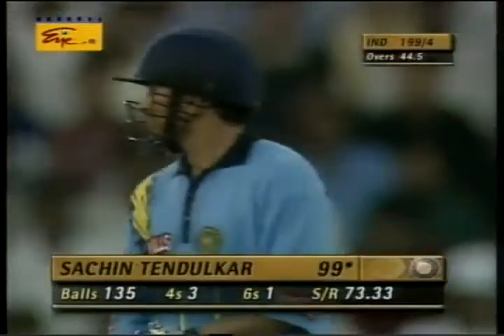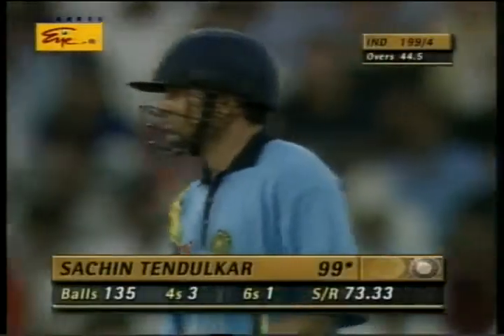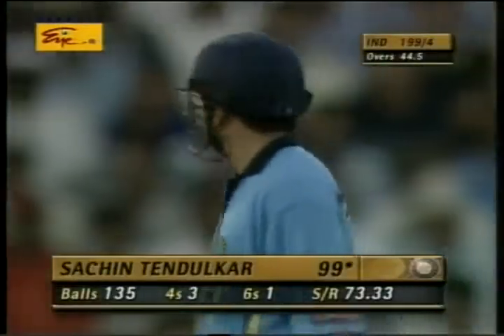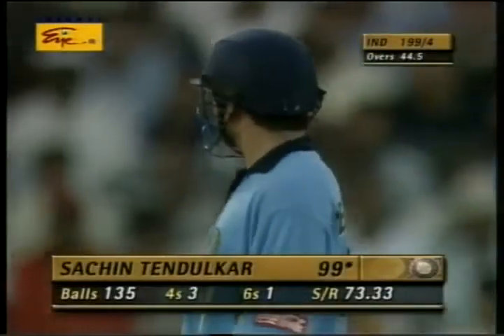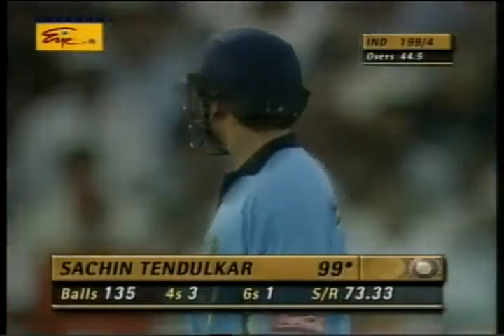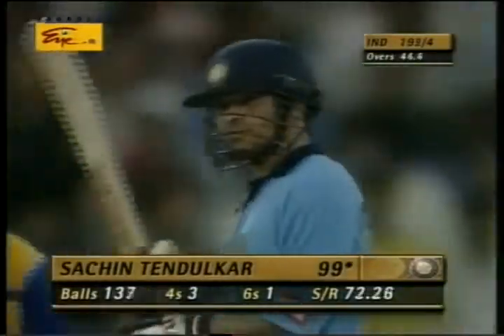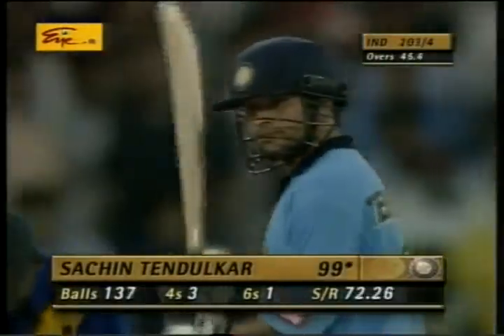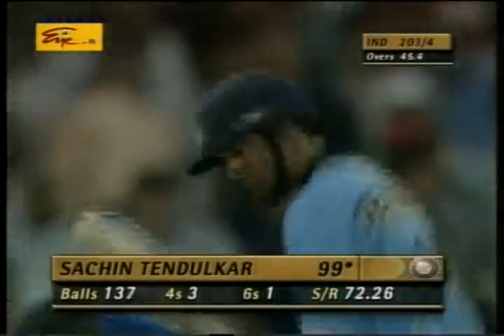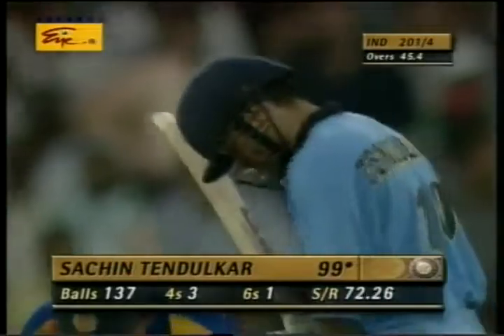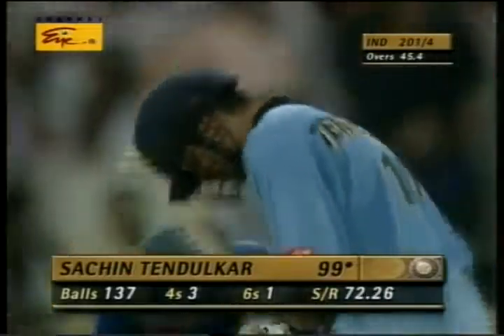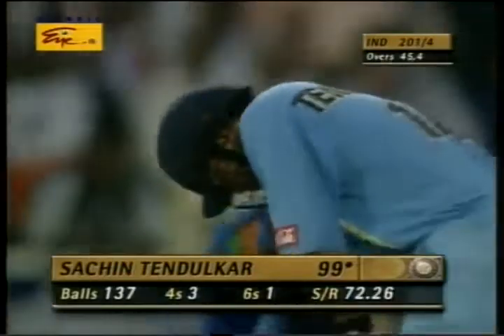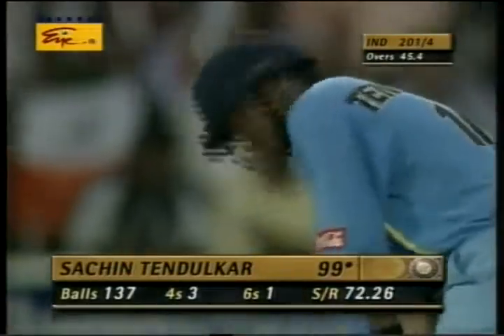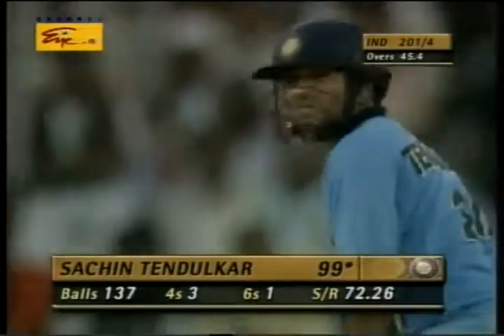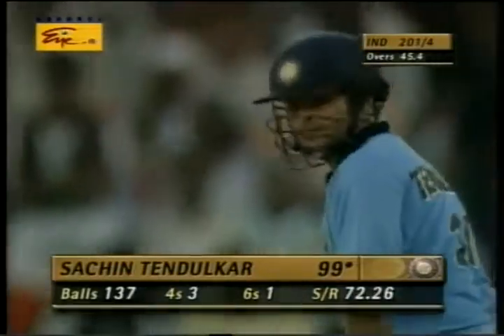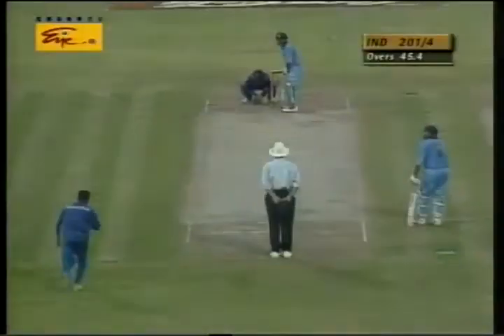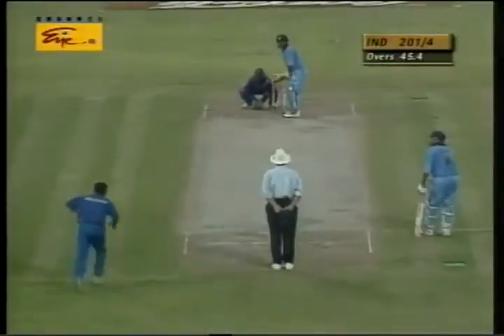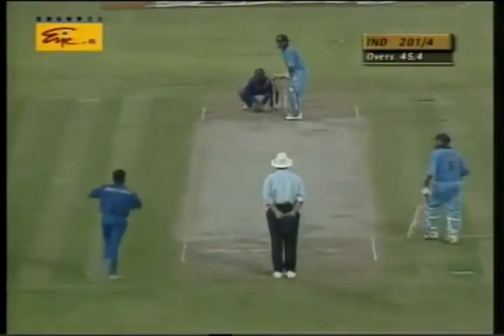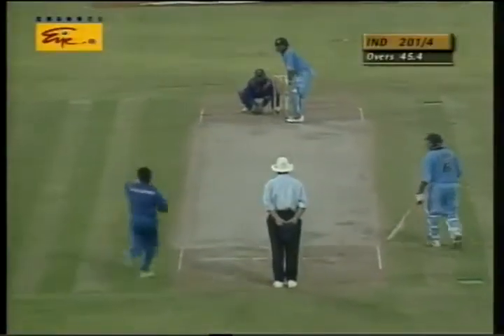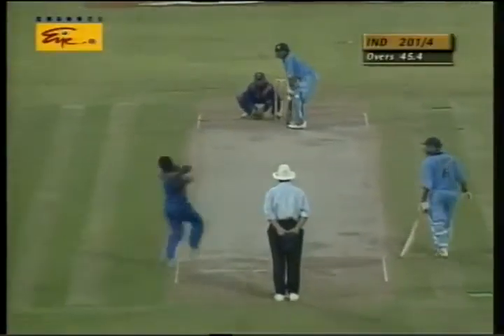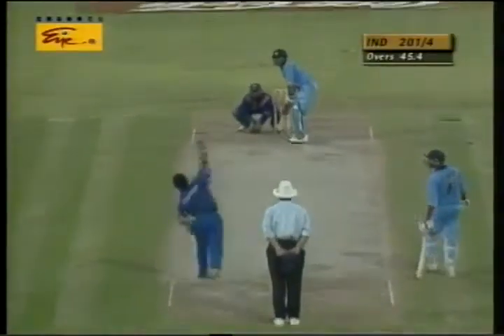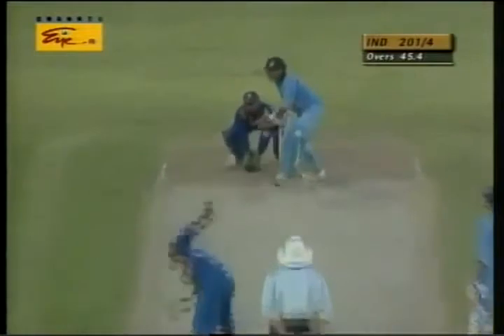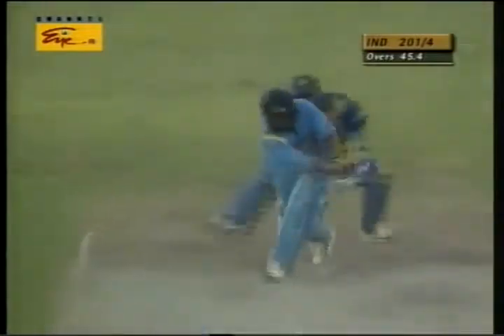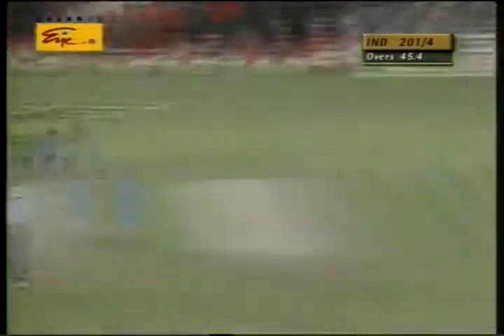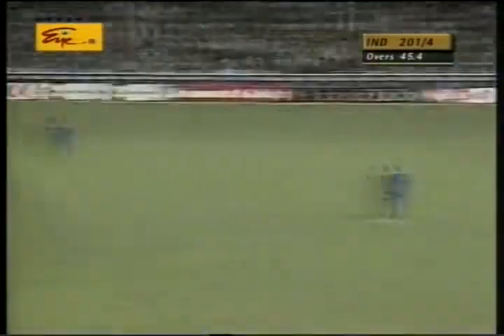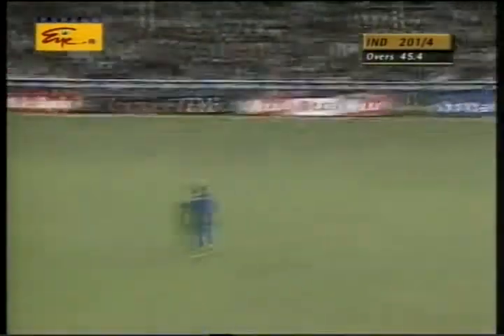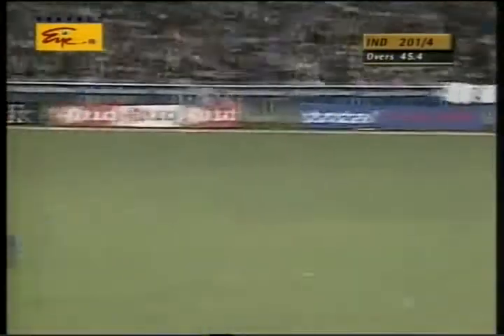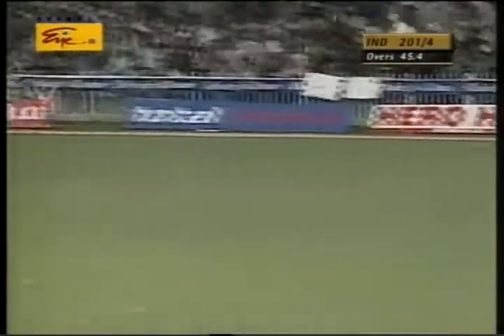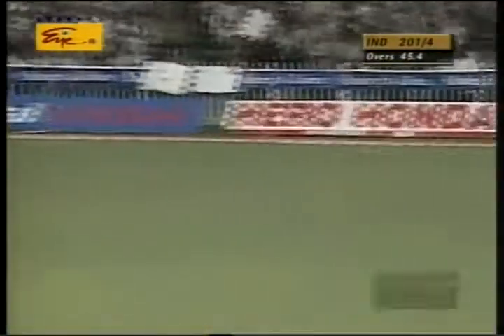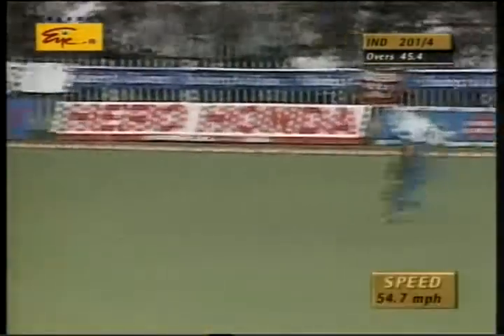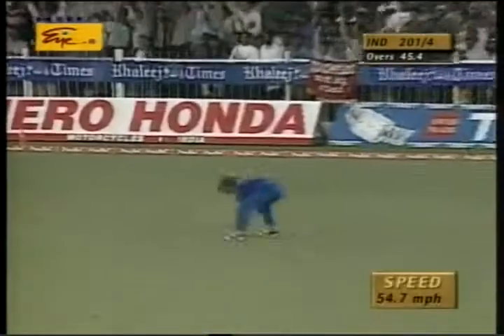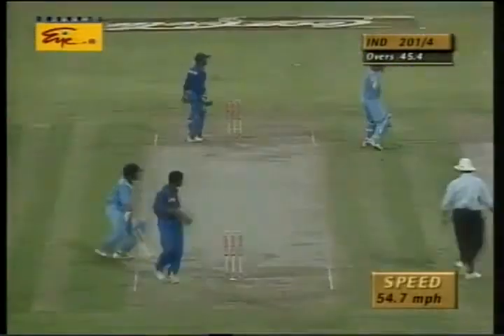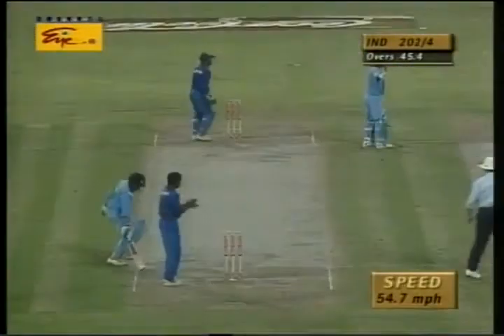He's done a good job so far. I'm sure he'll realize that his time will come. Plenty of gaps in the field. He's got it — played wide of square leg.